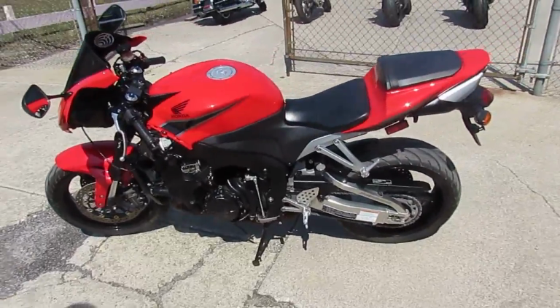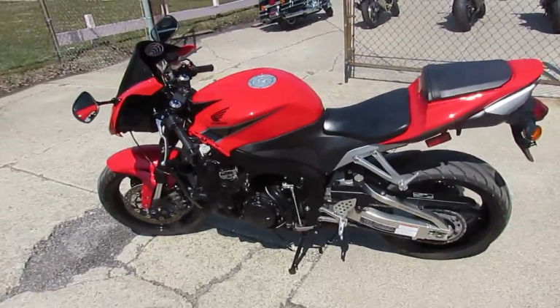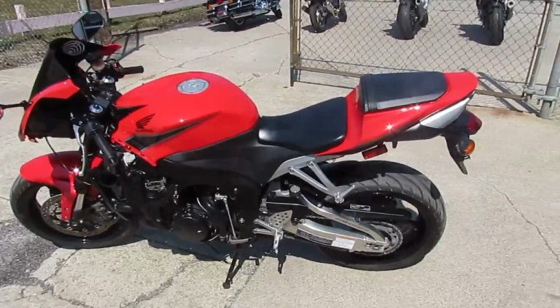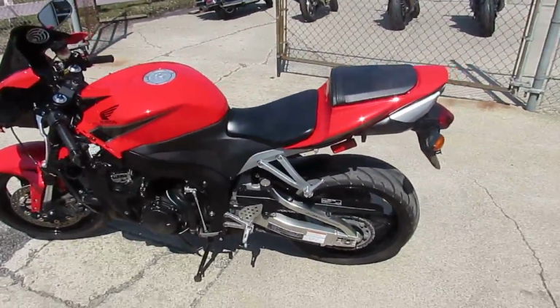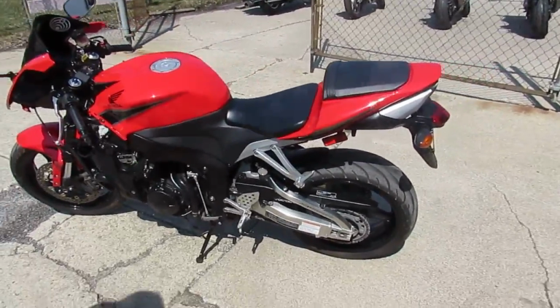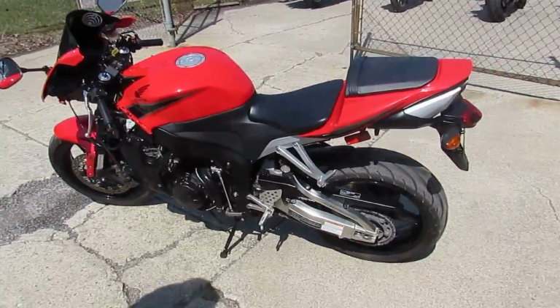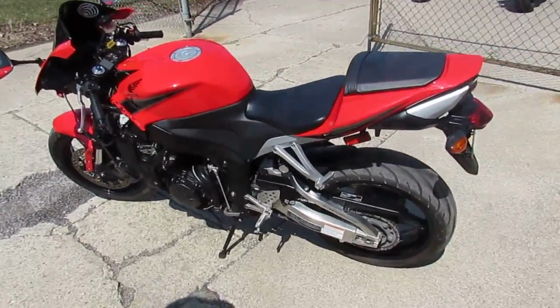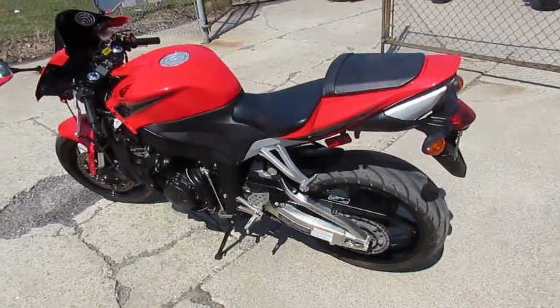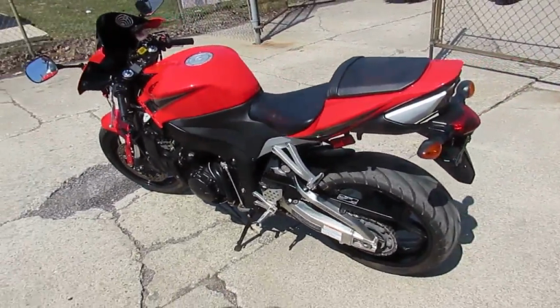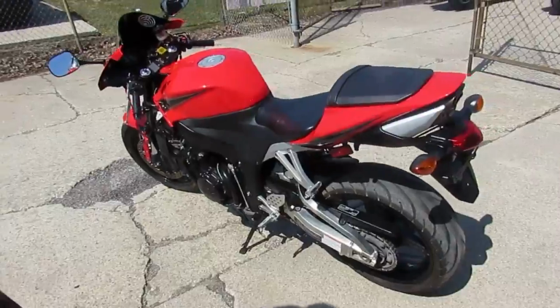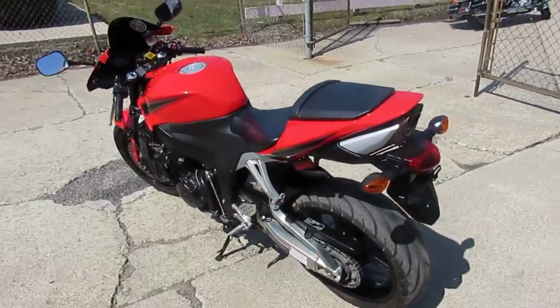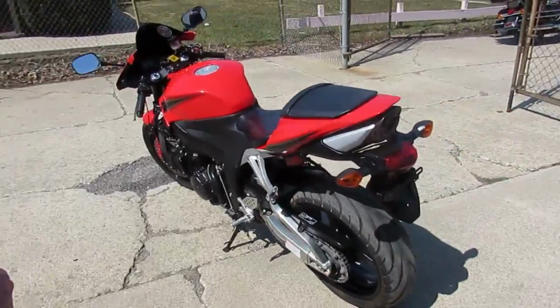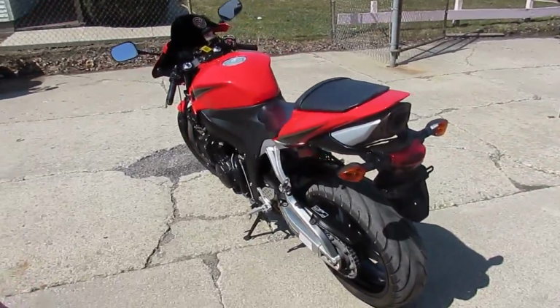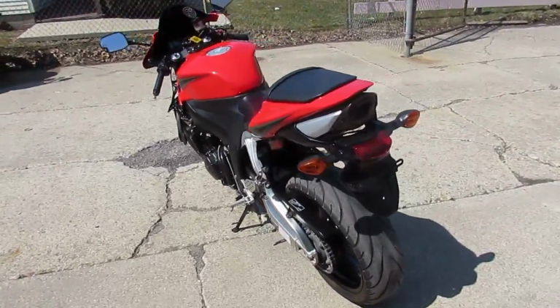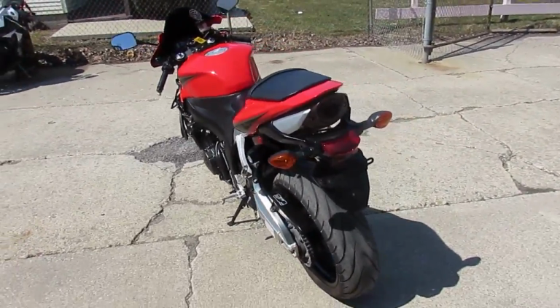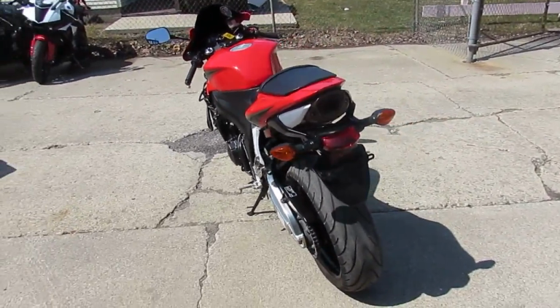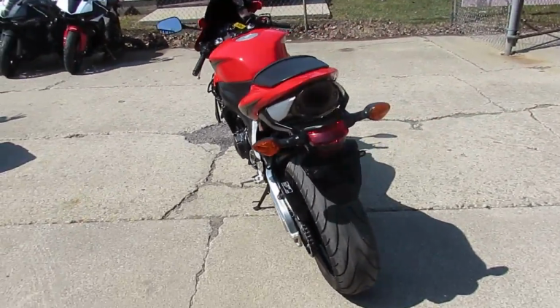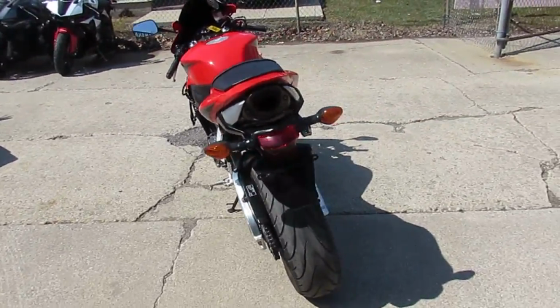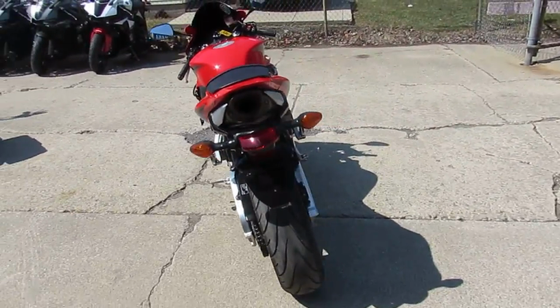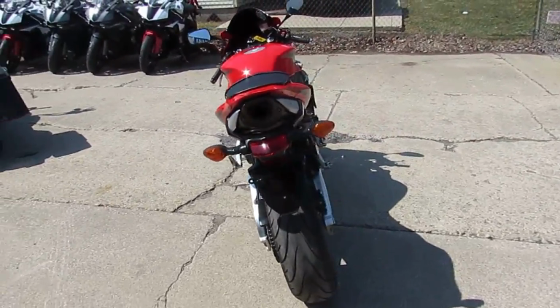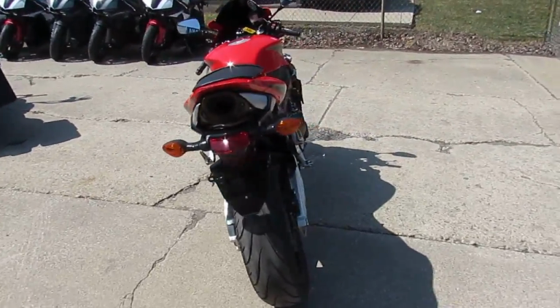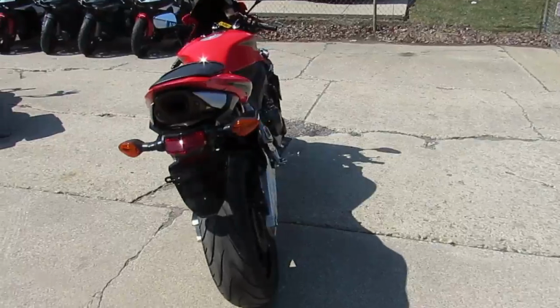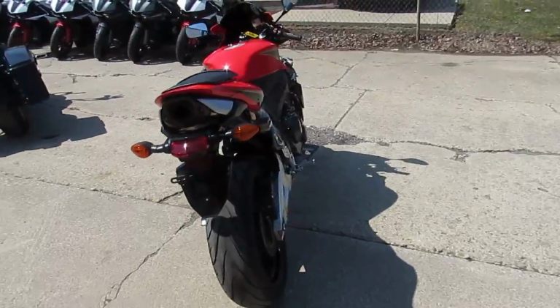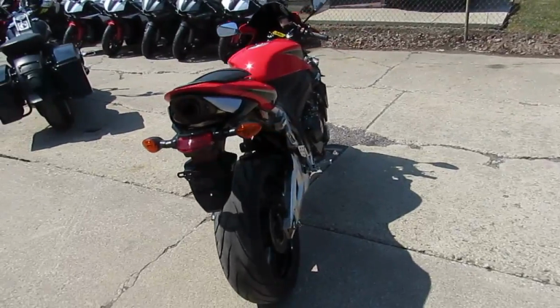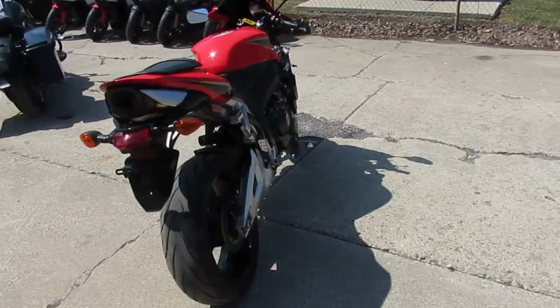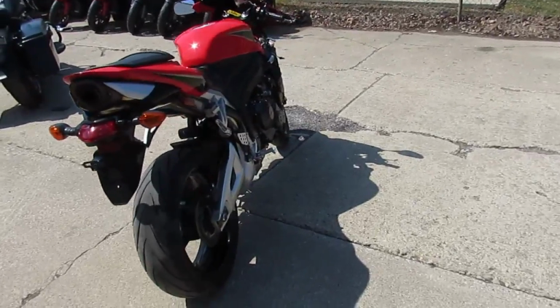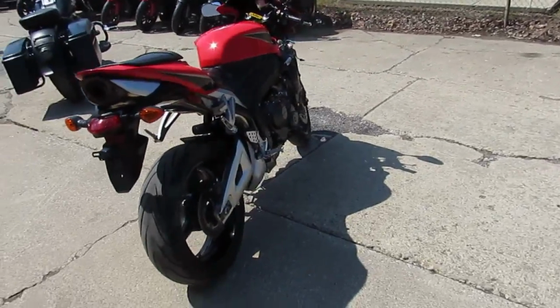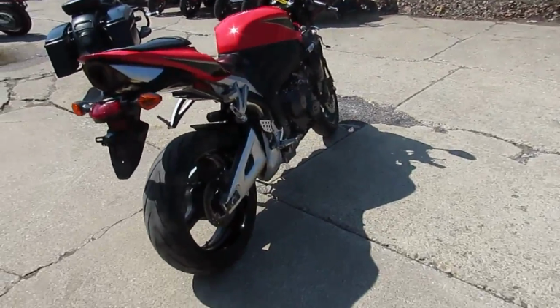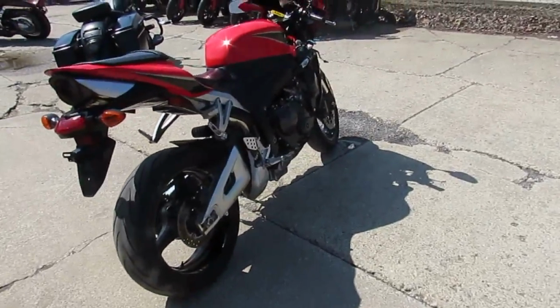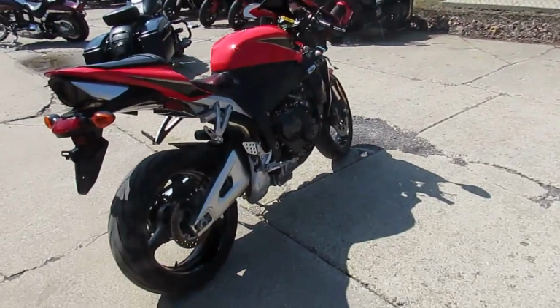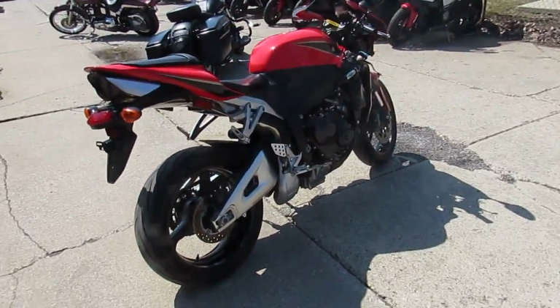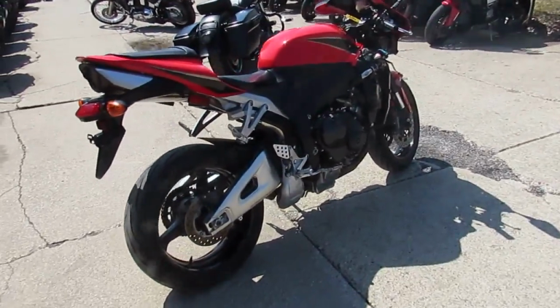Hey, it's a beautiful spring day, 65 degrees — it's riding season, the guys are out on their bikes. It's Approval Power Sports here; we're doing some videos on our used bikes. This one is a 2011 Honda CBR 600 RR.